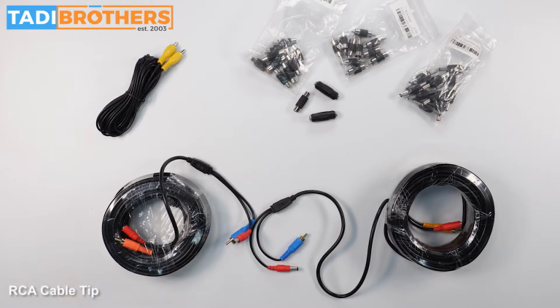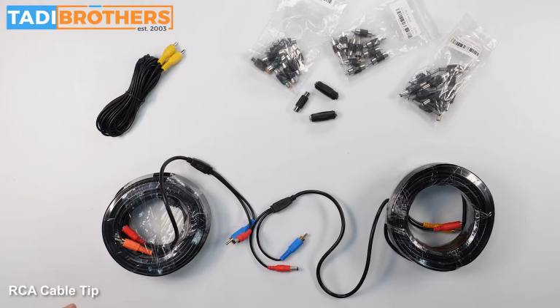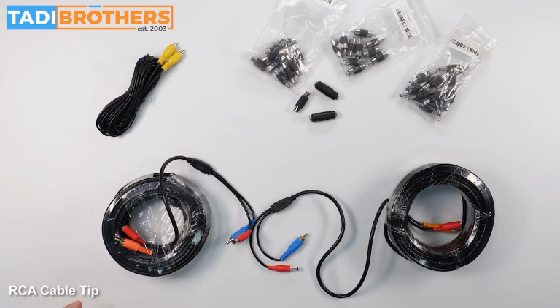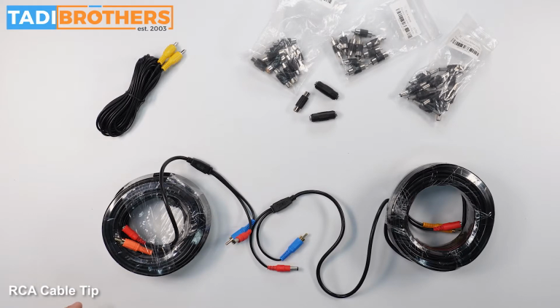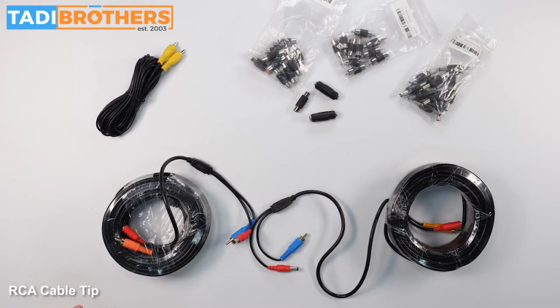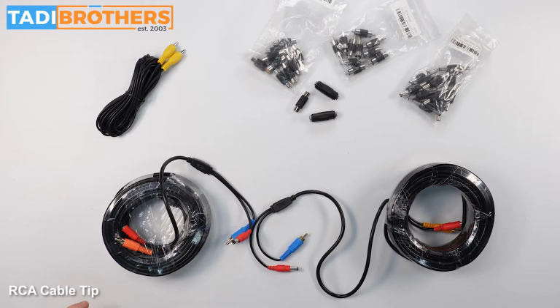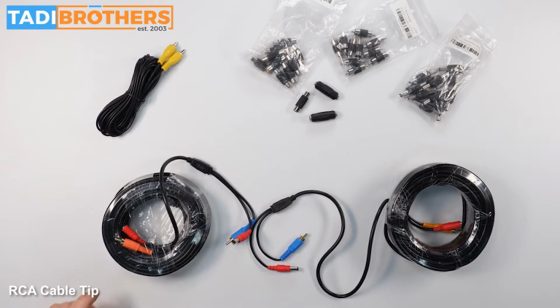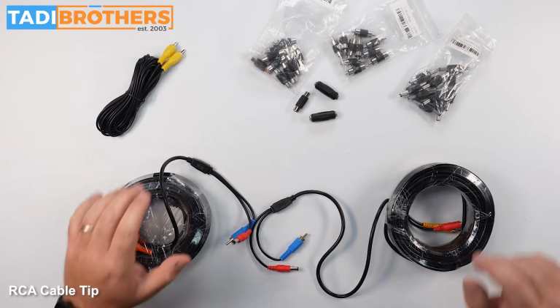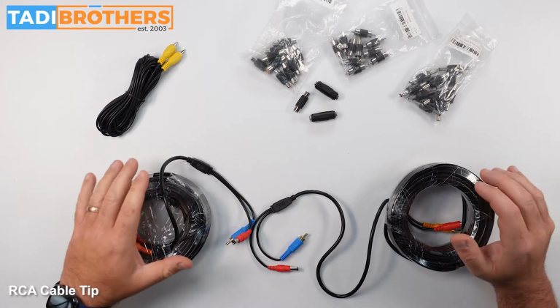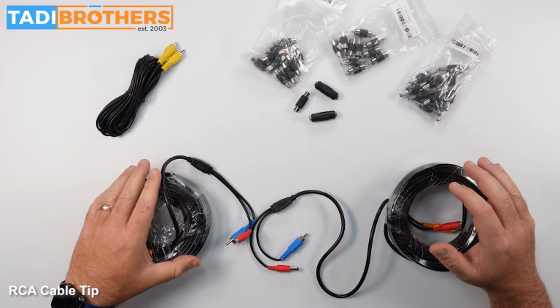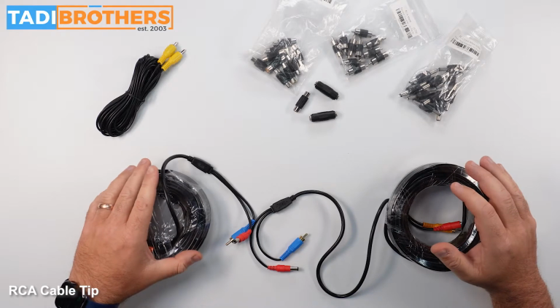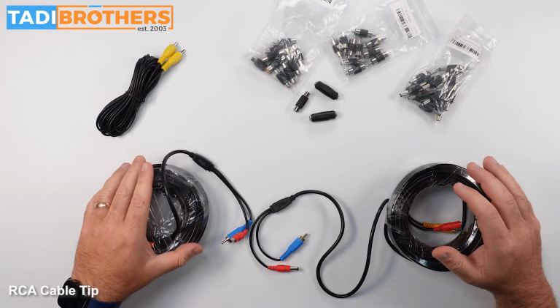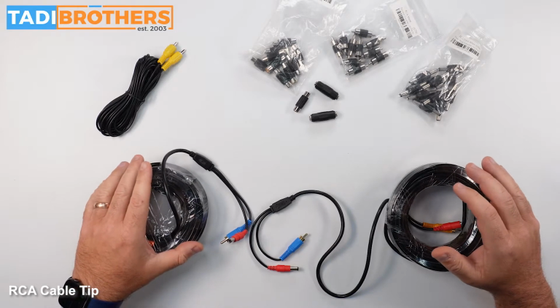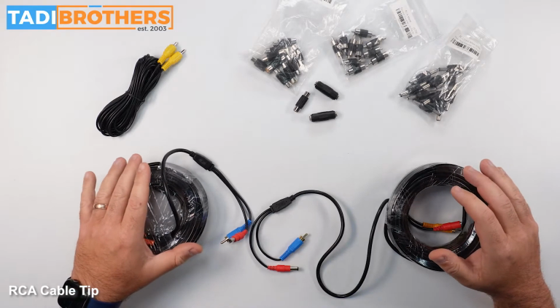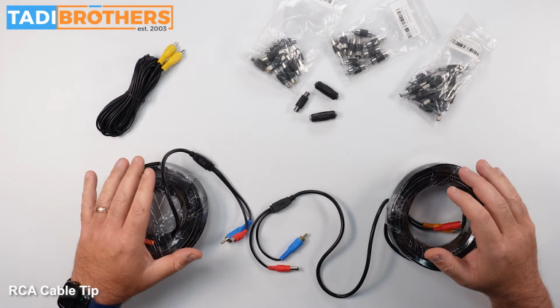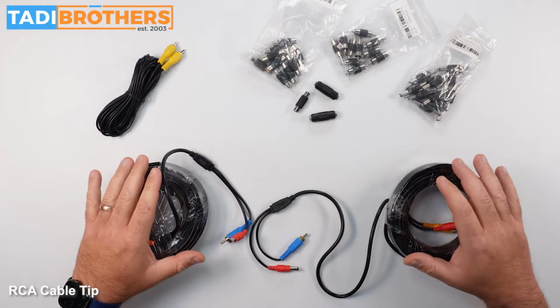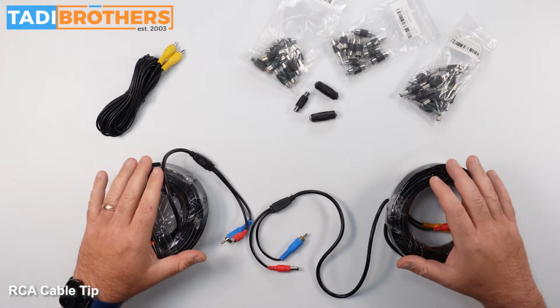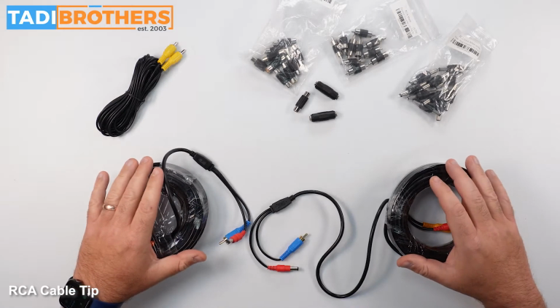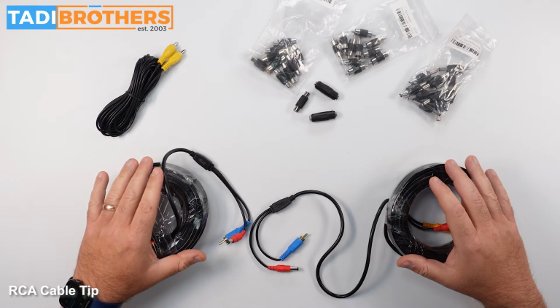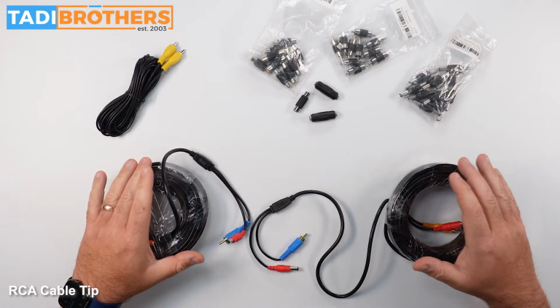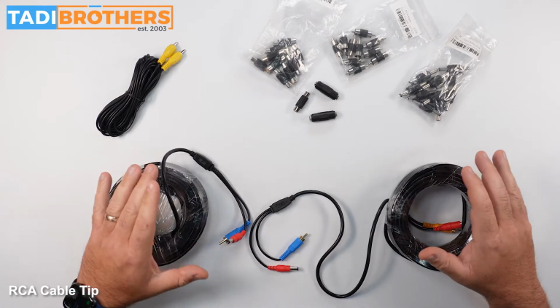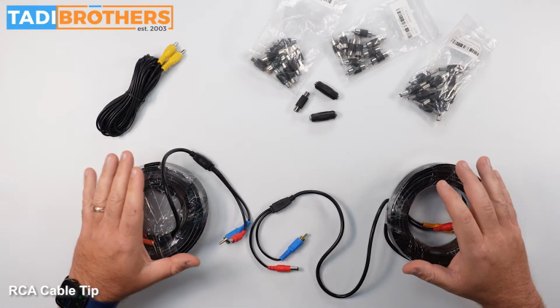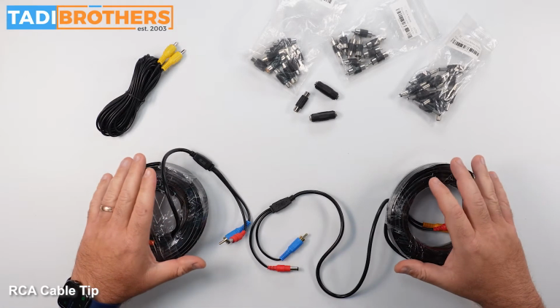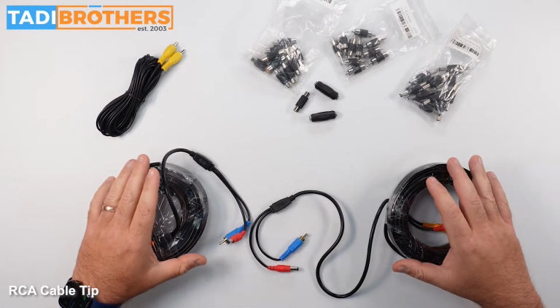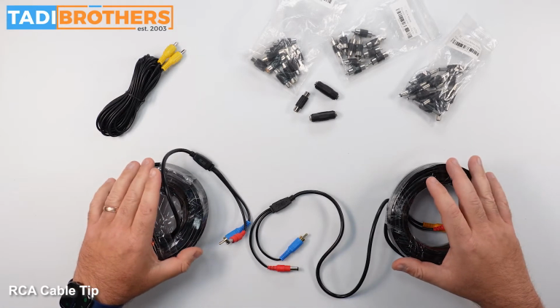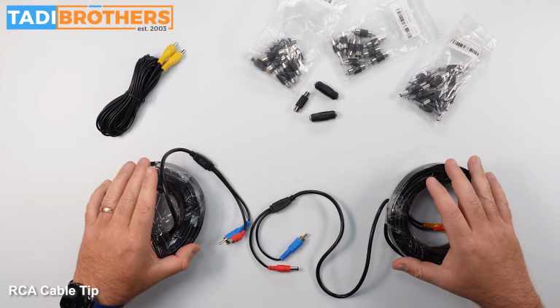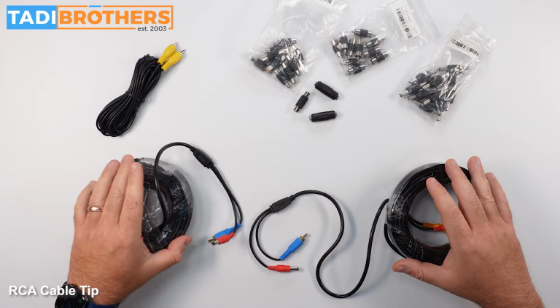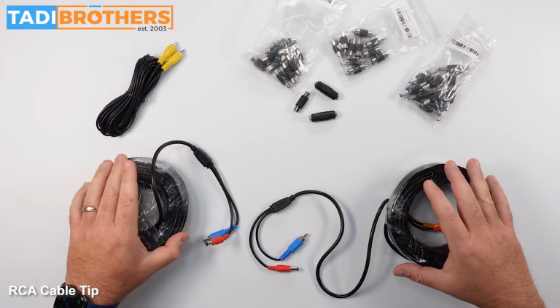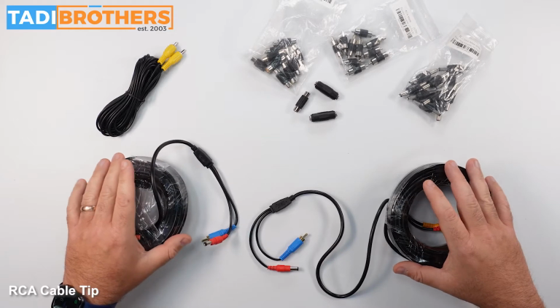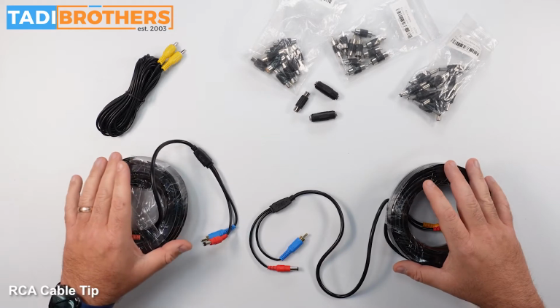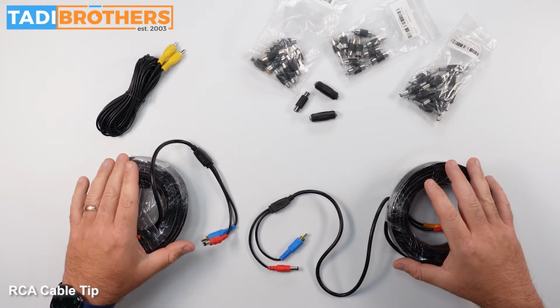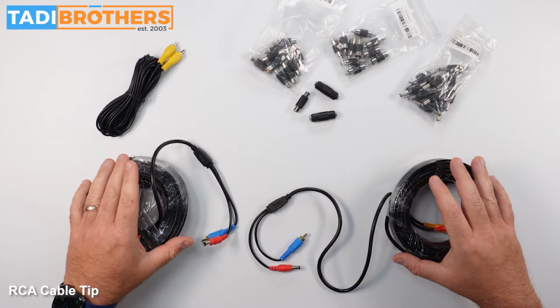Hi everyone, welcome to Taddy Brothers. In this video I wanted to give you guys a quick tip on an issue that I've come across with some clients over the last few months.